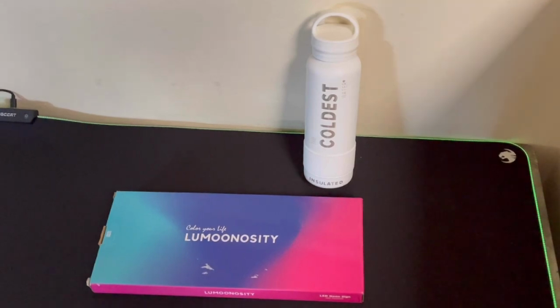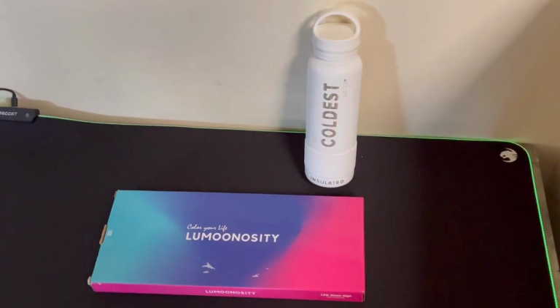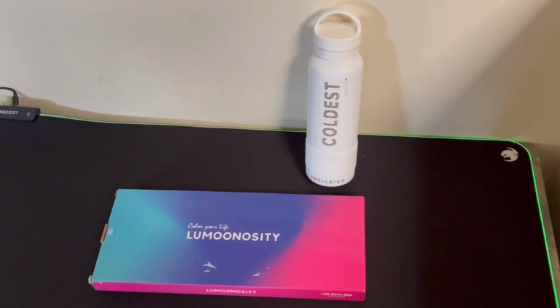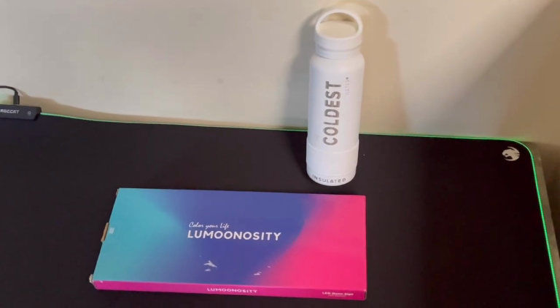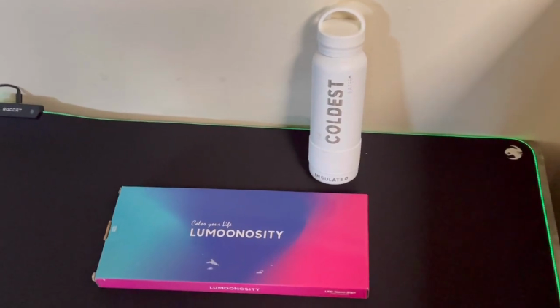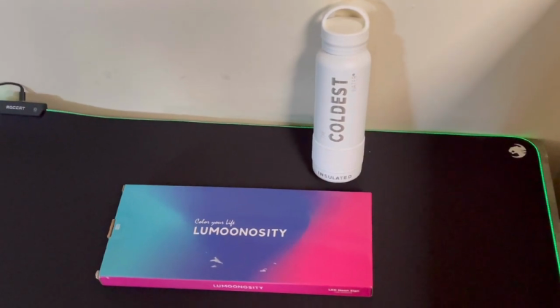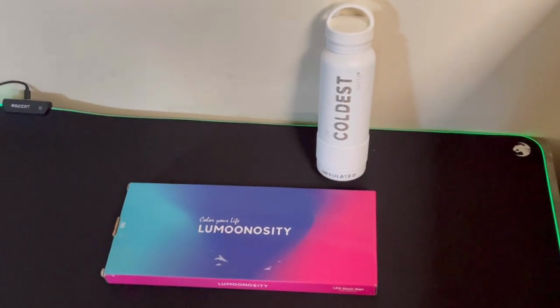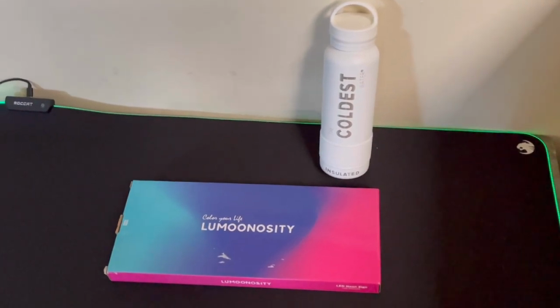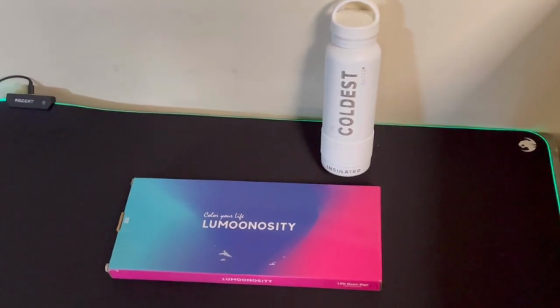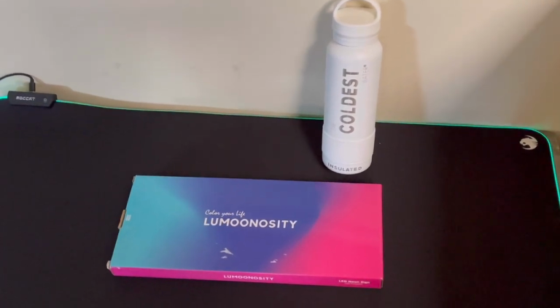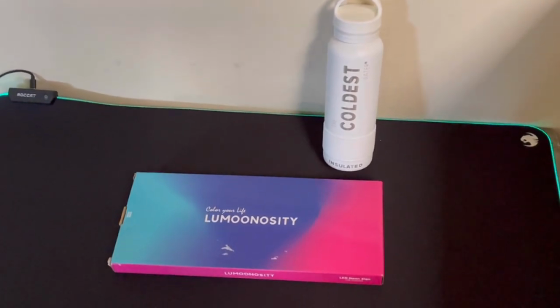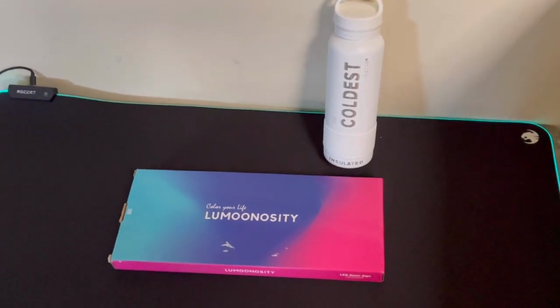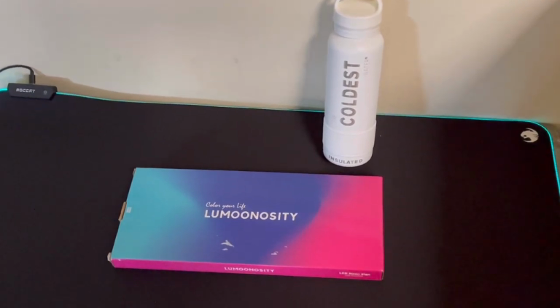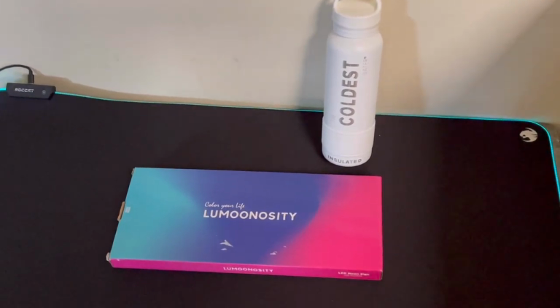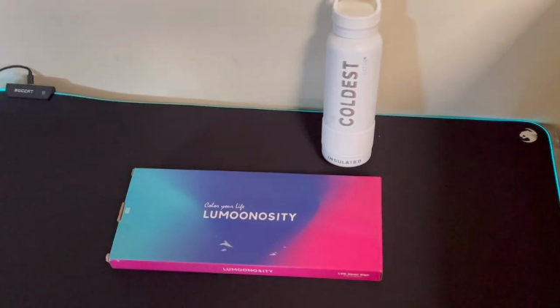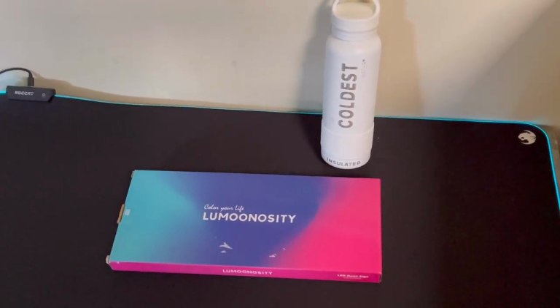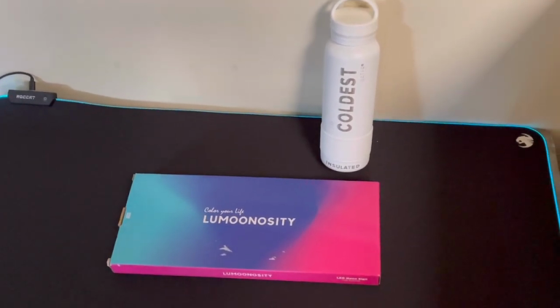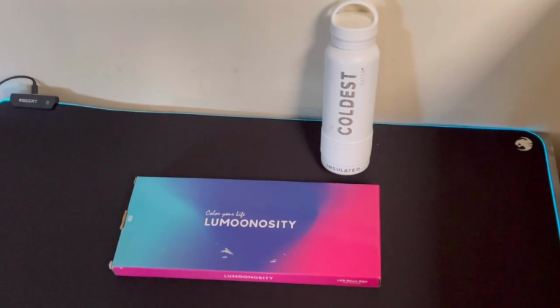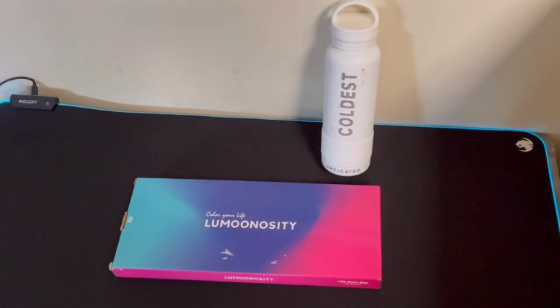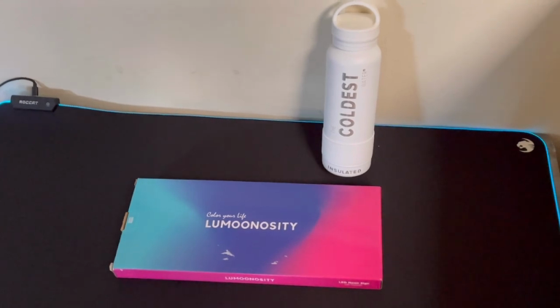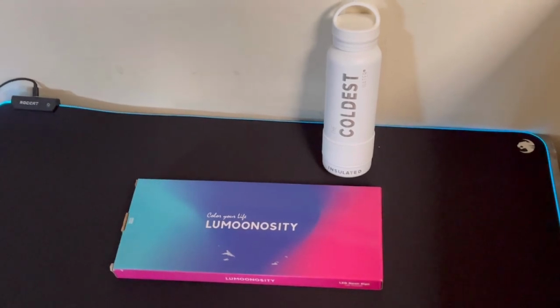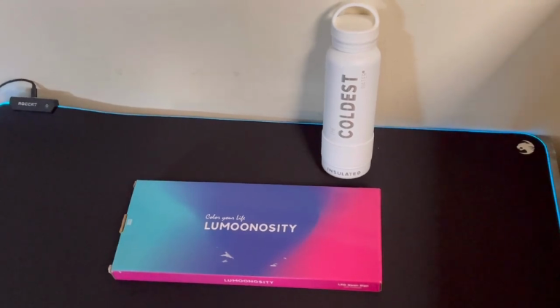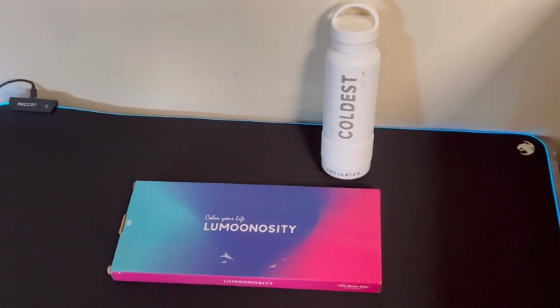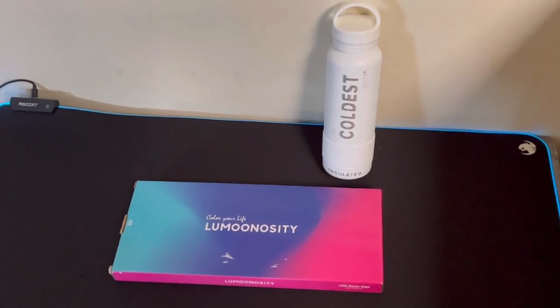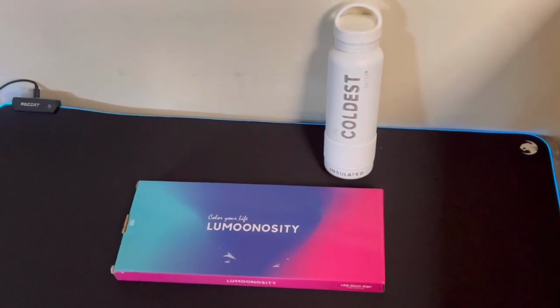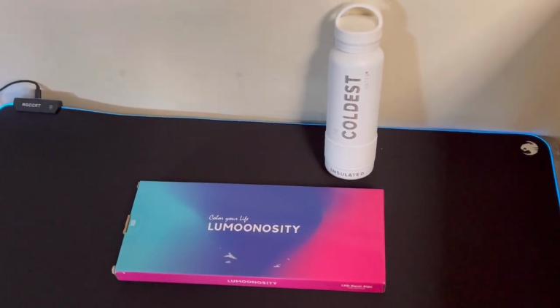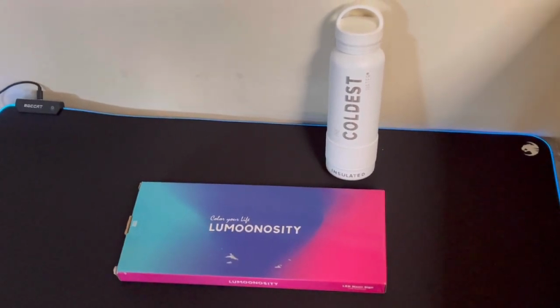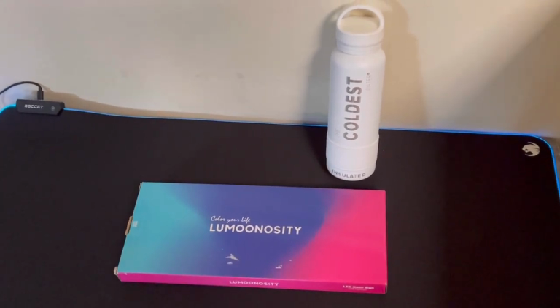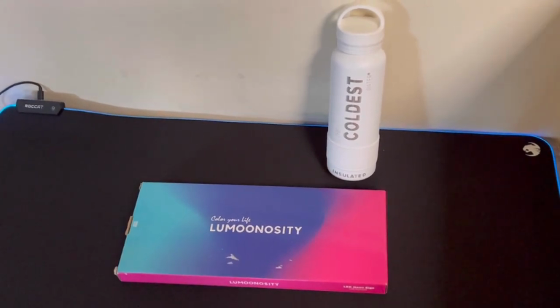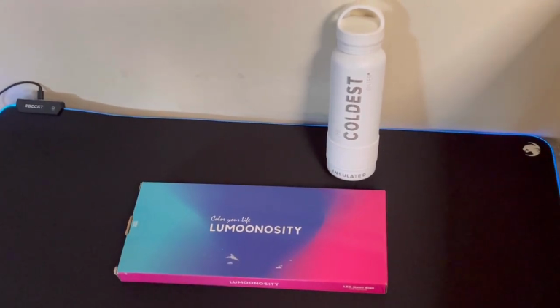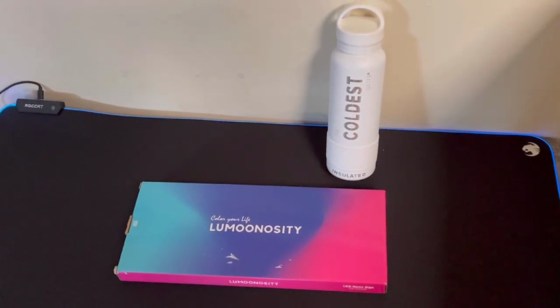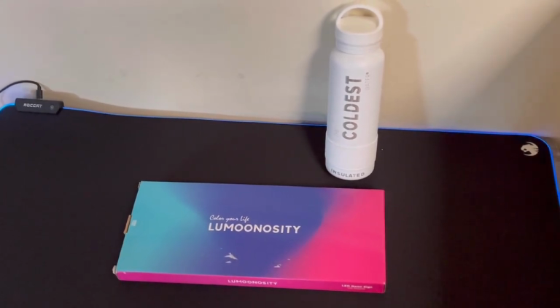Hey guys, today we got a package from Luminosity. They sent out their pink lightning bolt USB powered LED neon sign. So today we're going to be unboxing it and reviewing it.